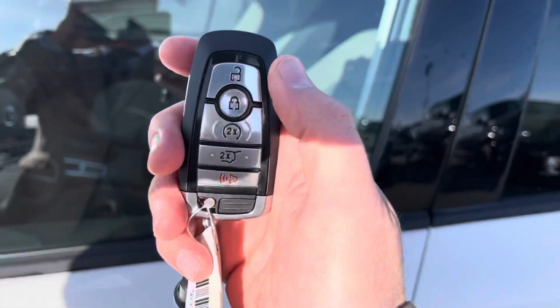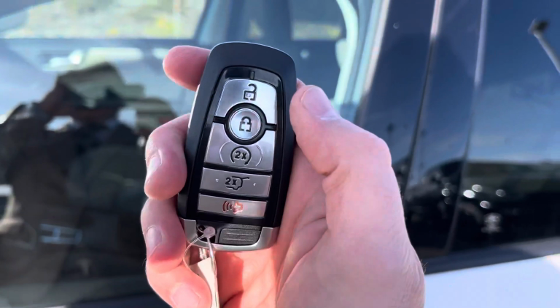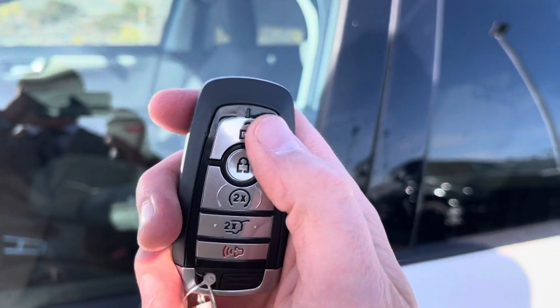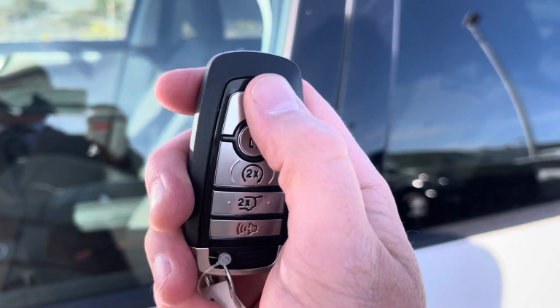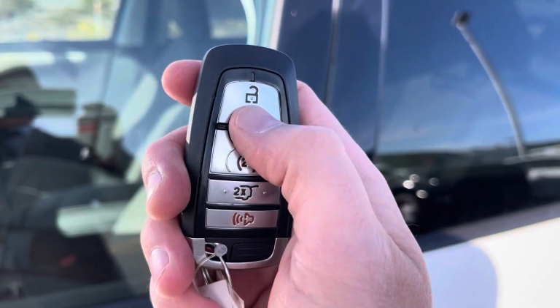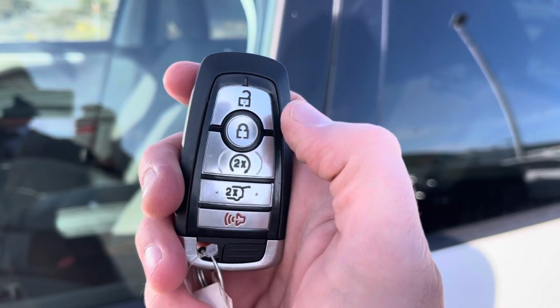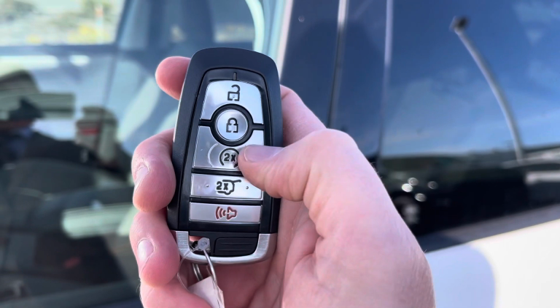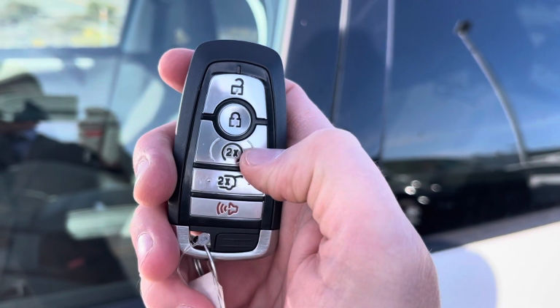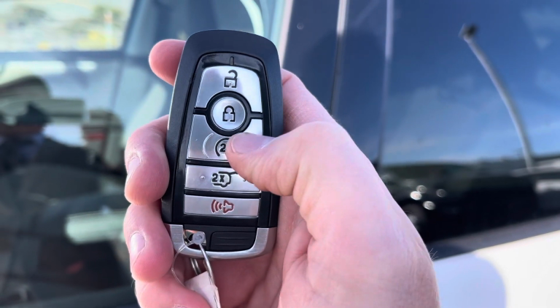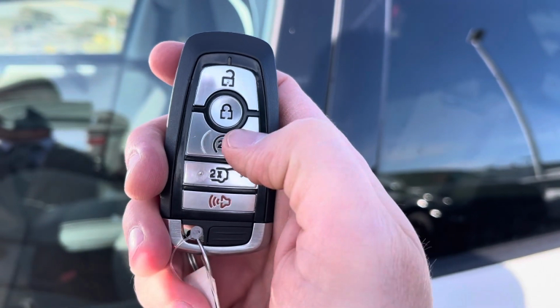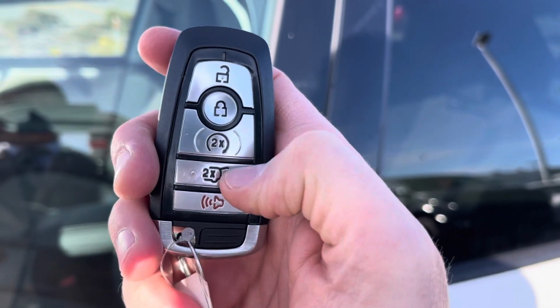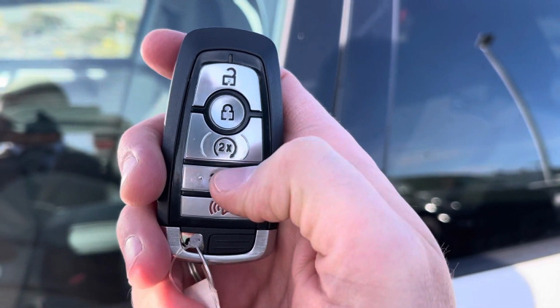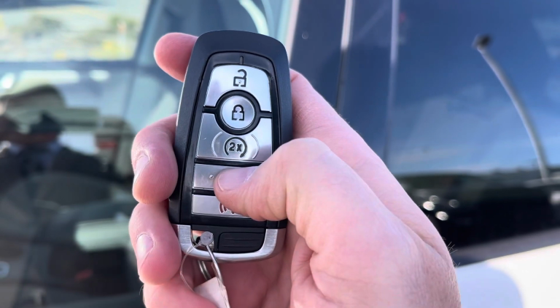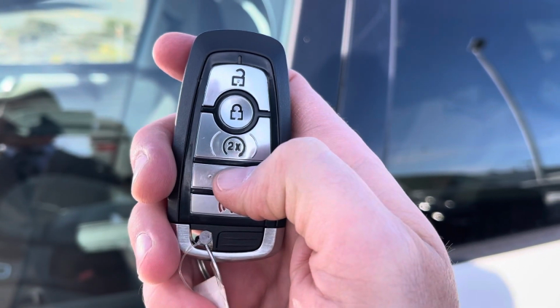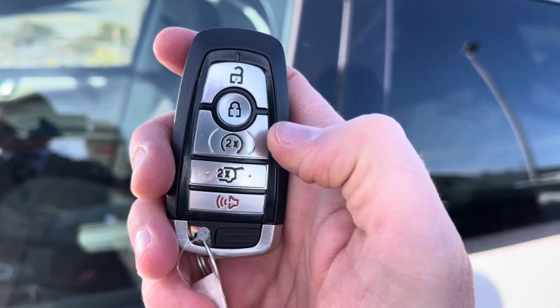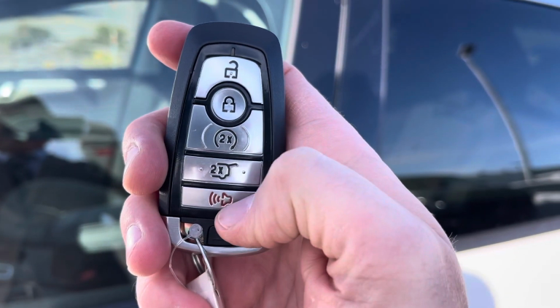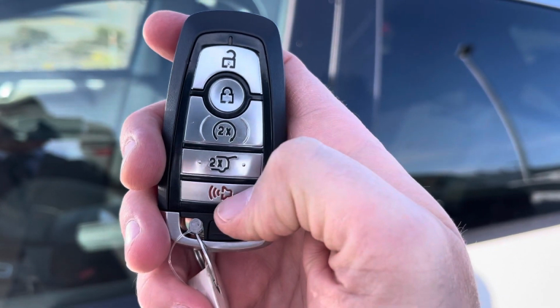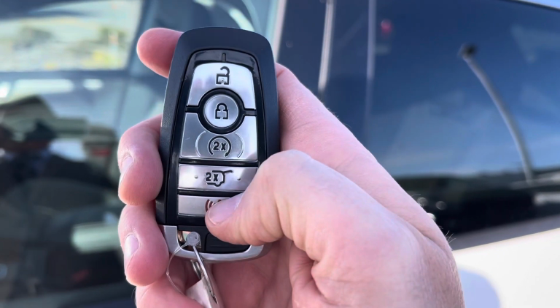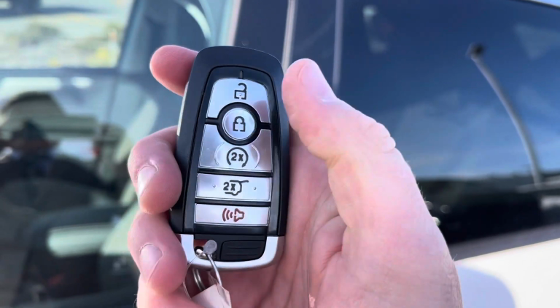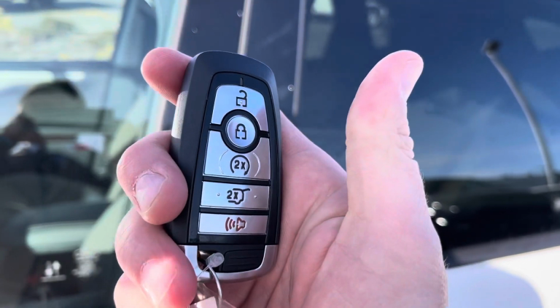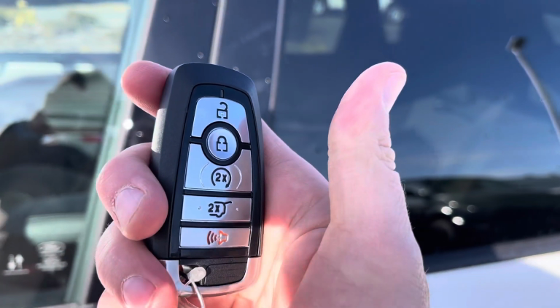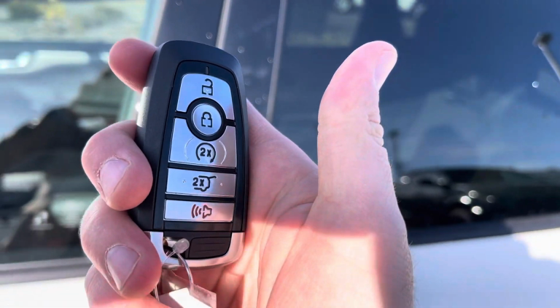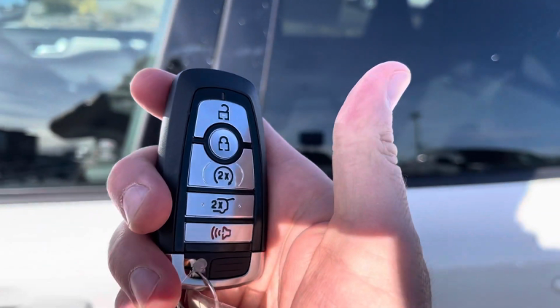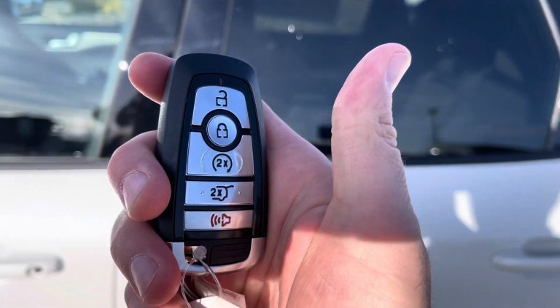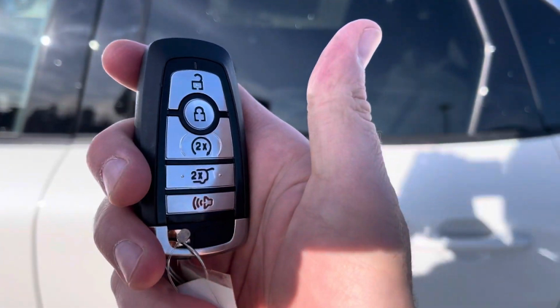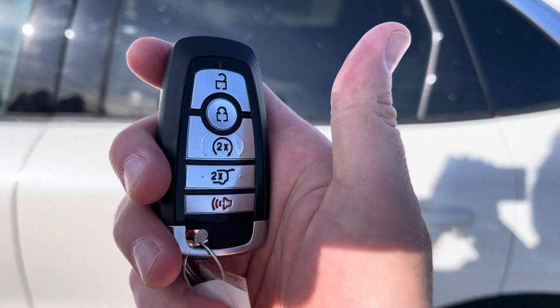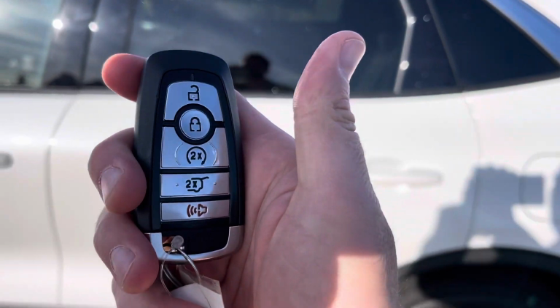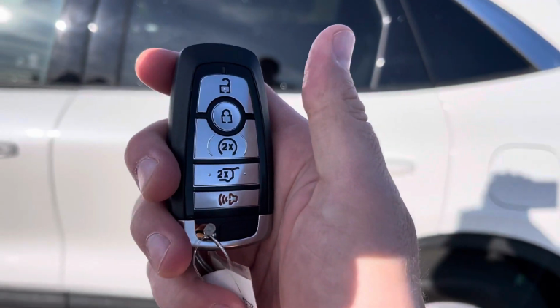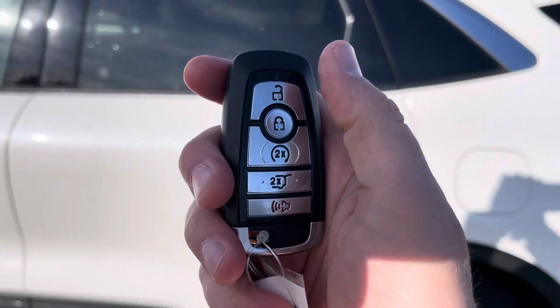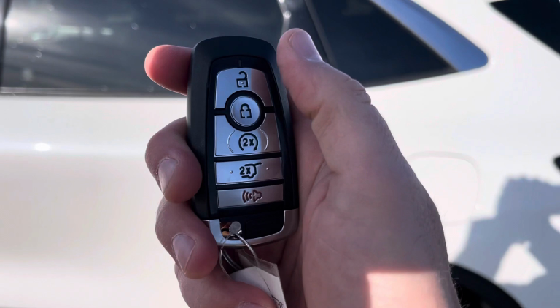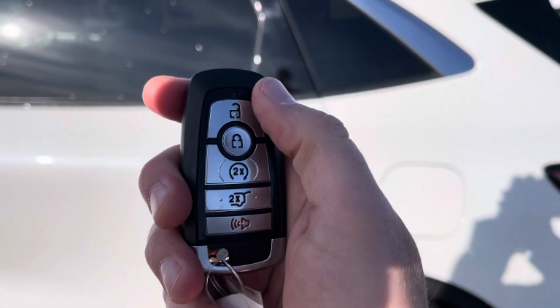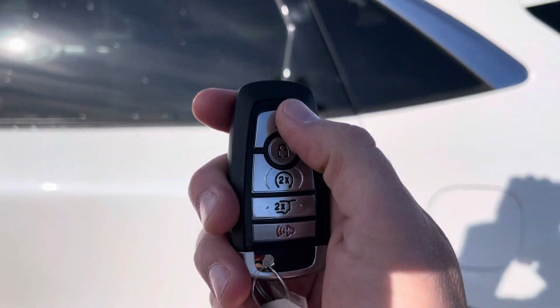You've got this fob right here with unlock, lock, and thanks to the cold weather group, remote start. Thanks to the convenience group, power lift gate and alarm. You can also download the FordPass app and do all of that from your cell phone anywhere in the world — that's awesome. Thank you, Ford.